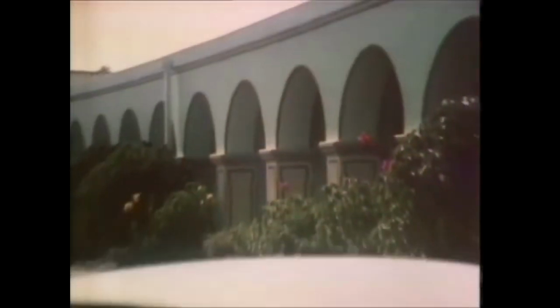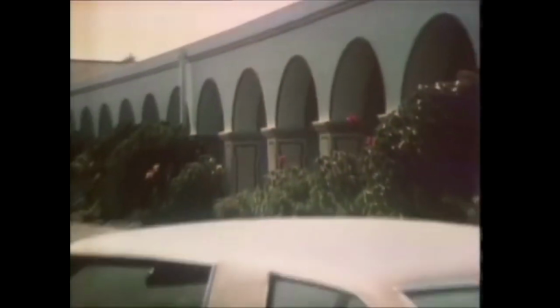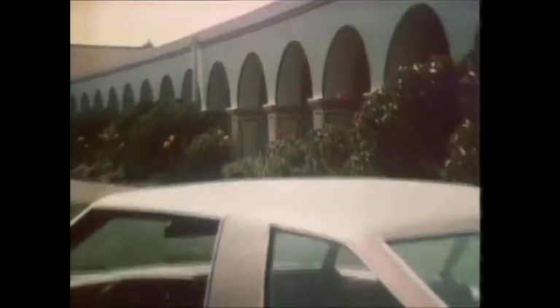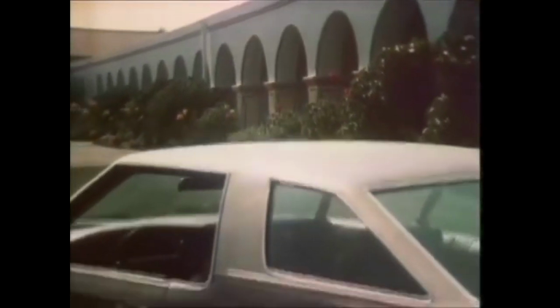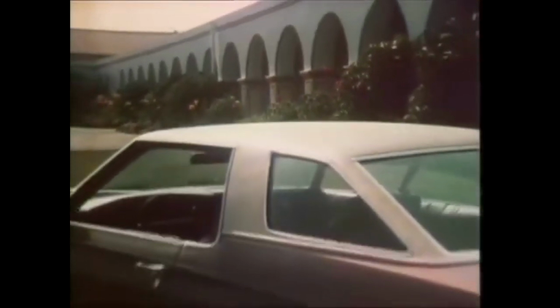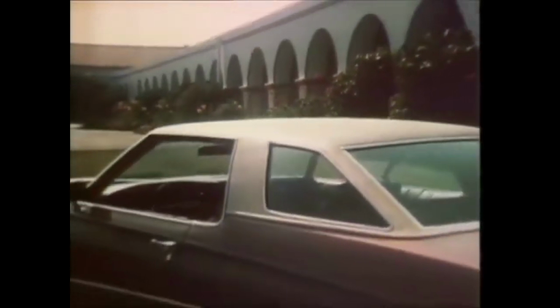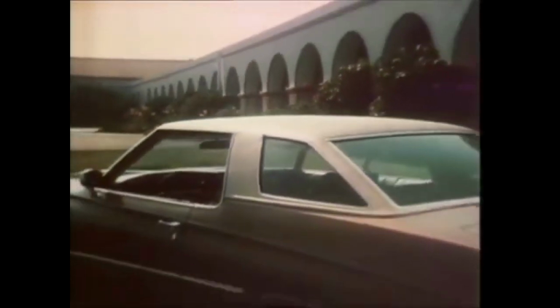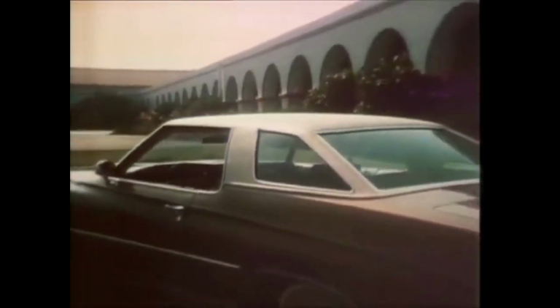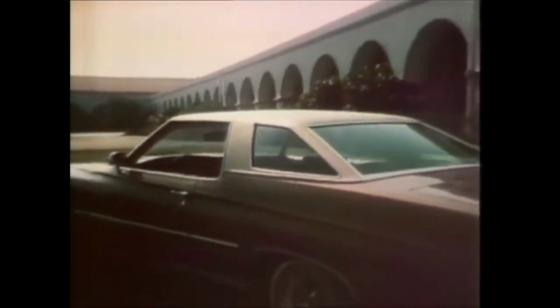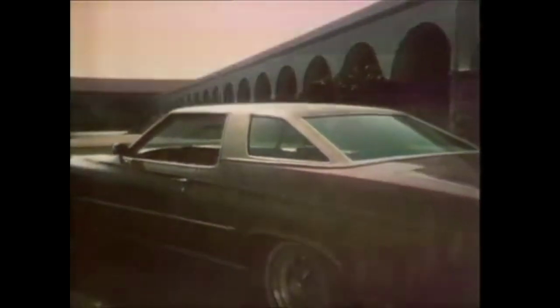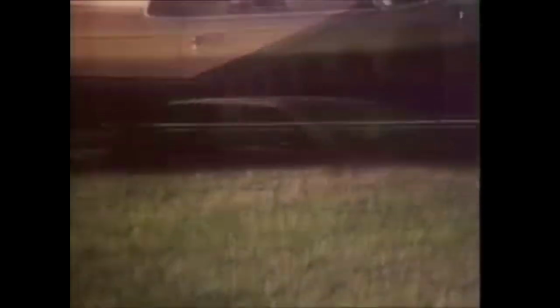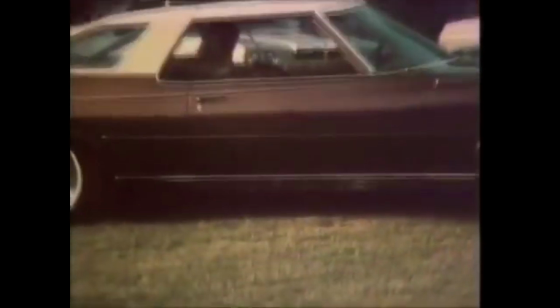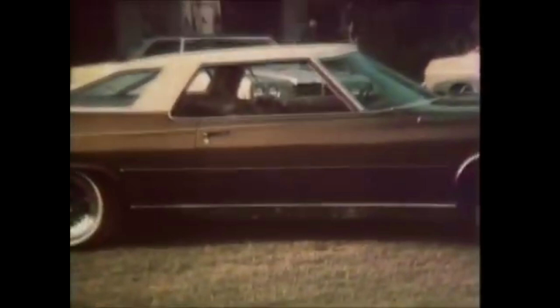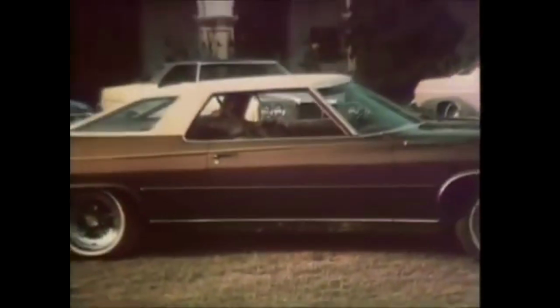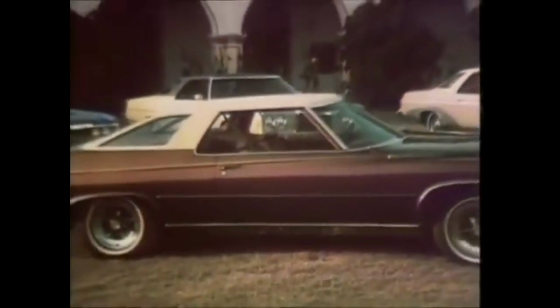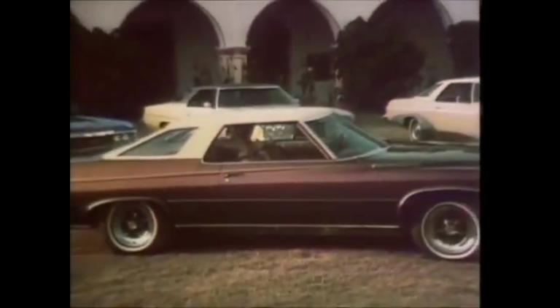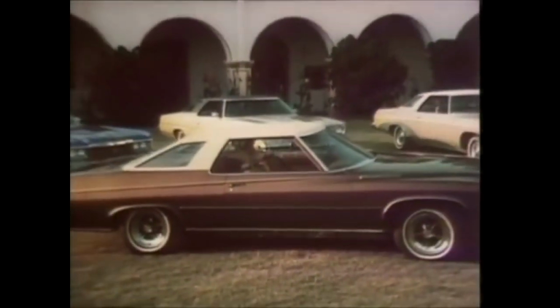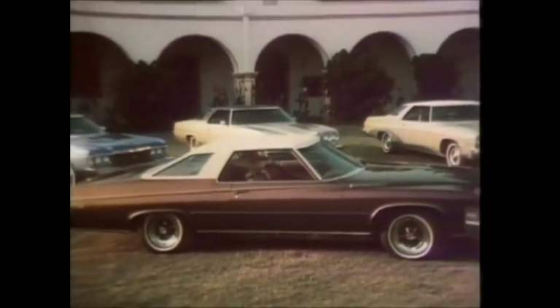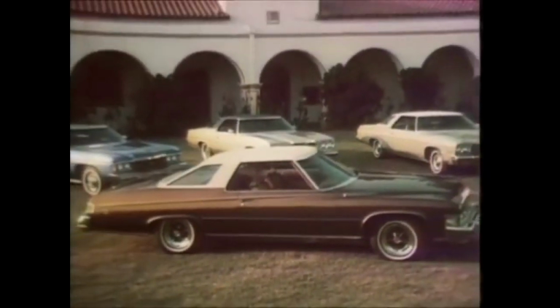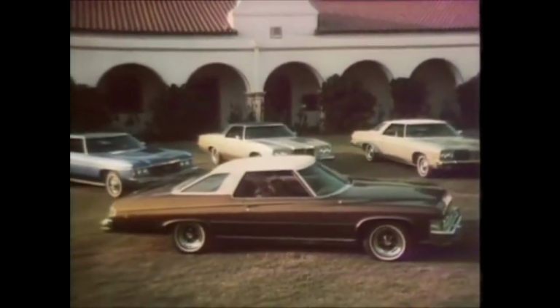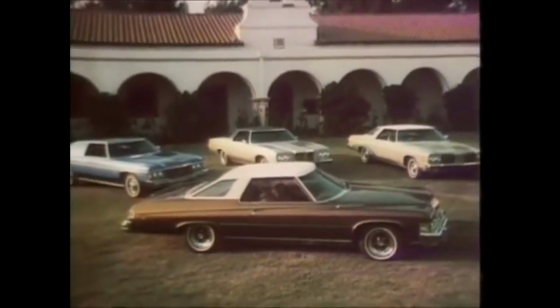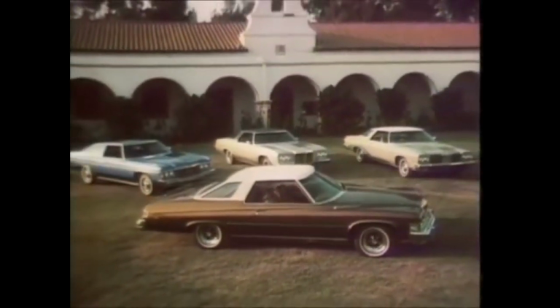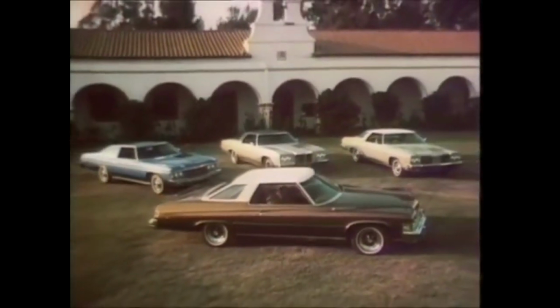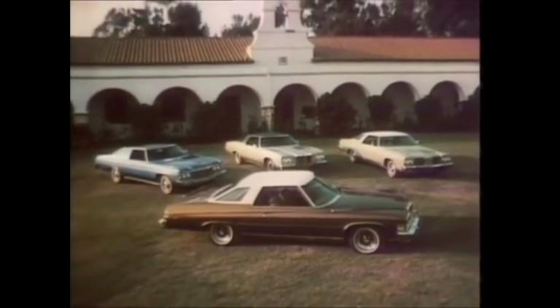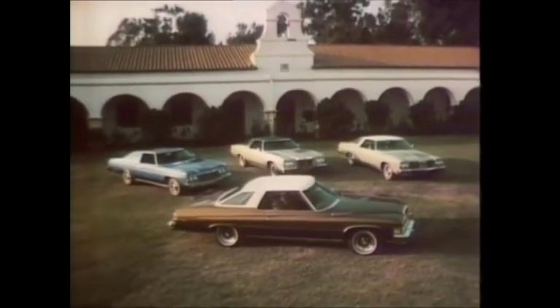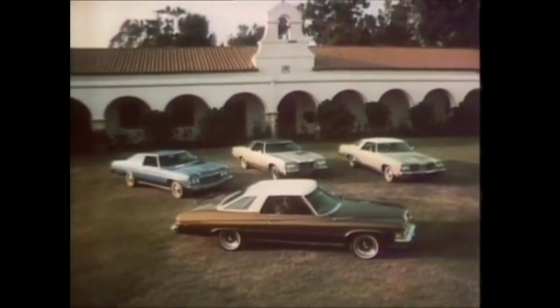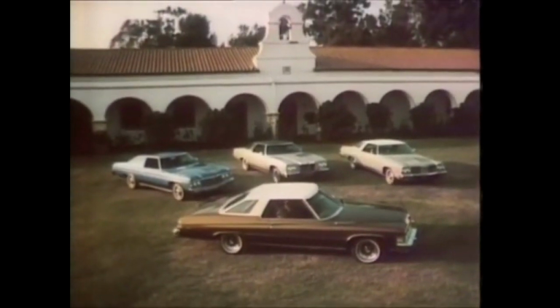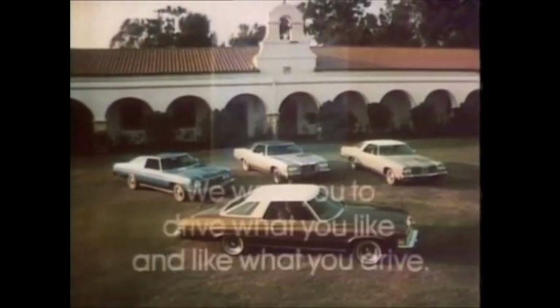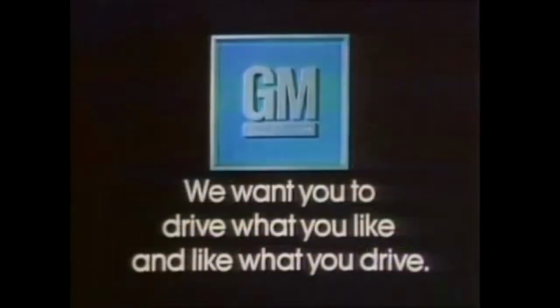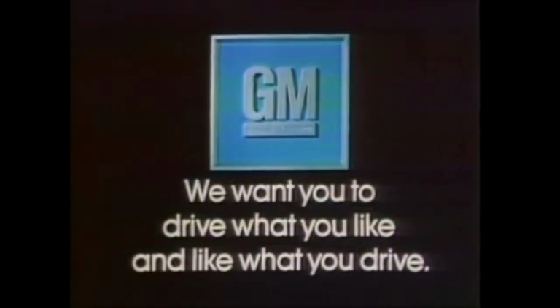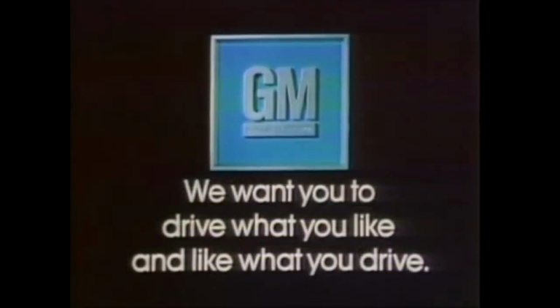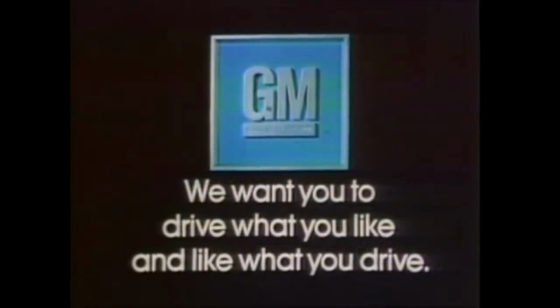GM's new colonnade roof: strong, more glass area, and the kind of timeless styling you want. It's found on many 1974 Chevrolets, Pontiacs, Oldsmobiles, and Buicks, because we want you to drive what you like, and like what you drive.